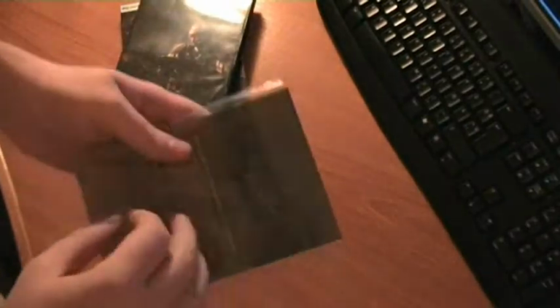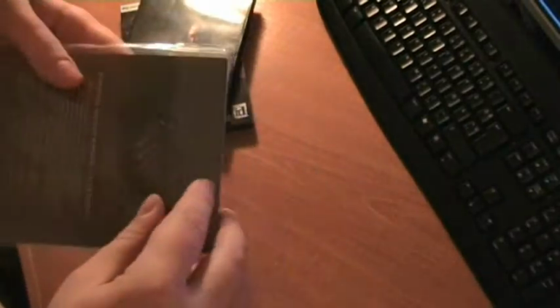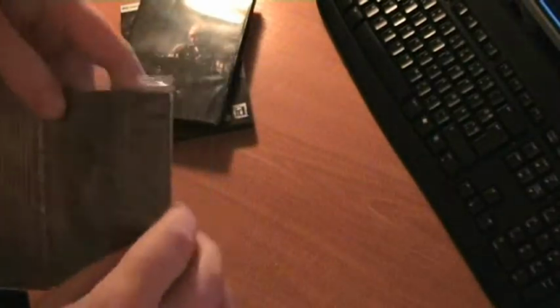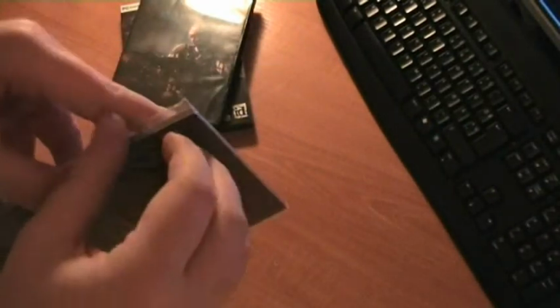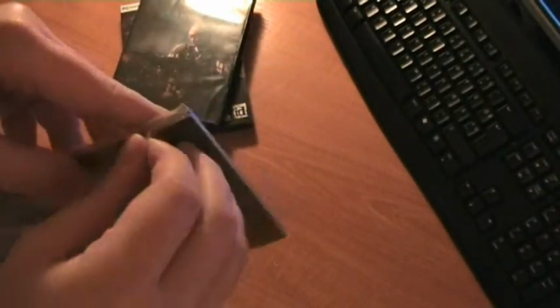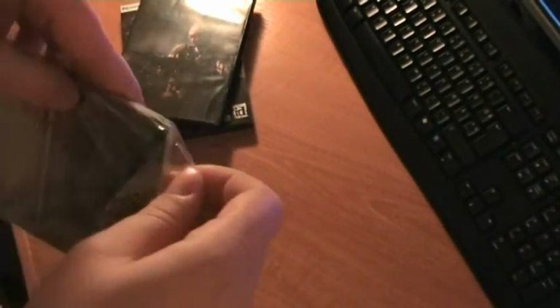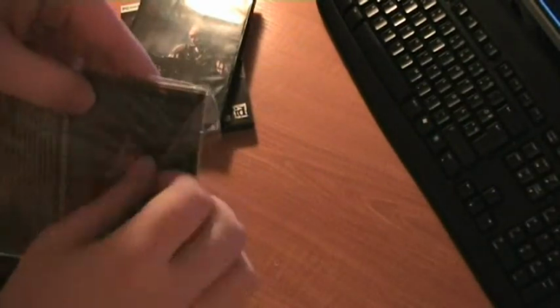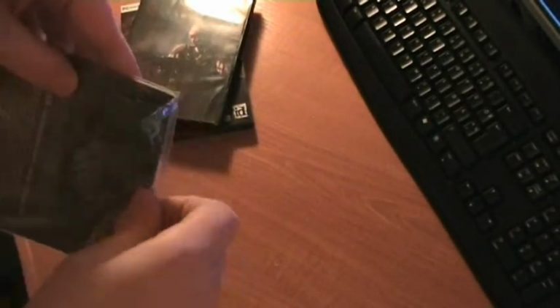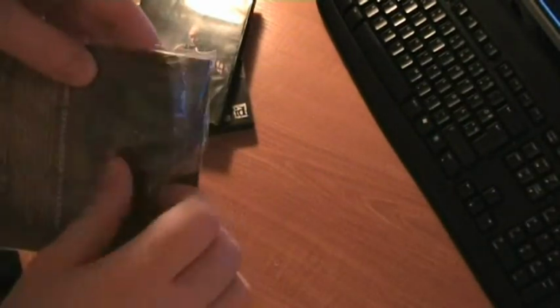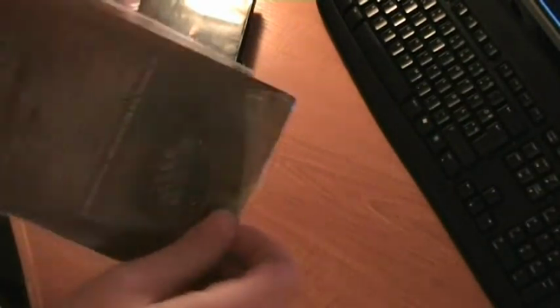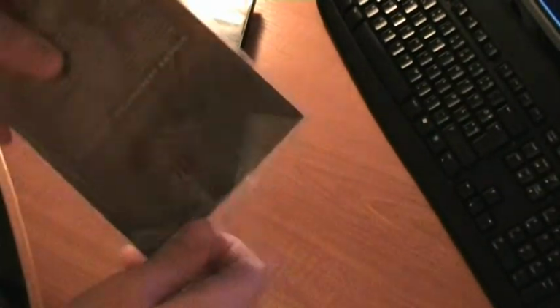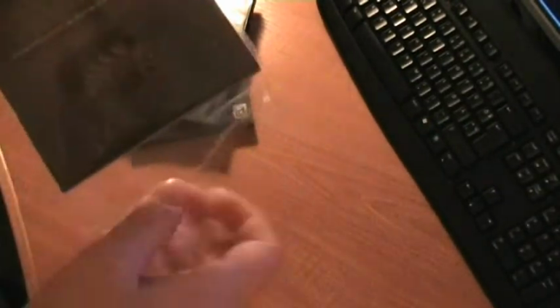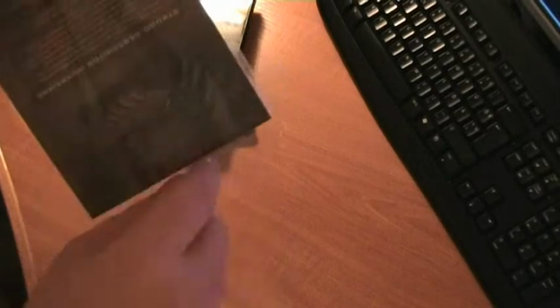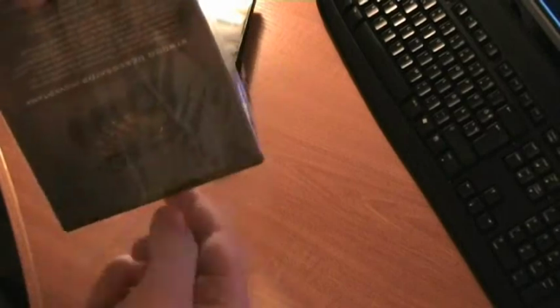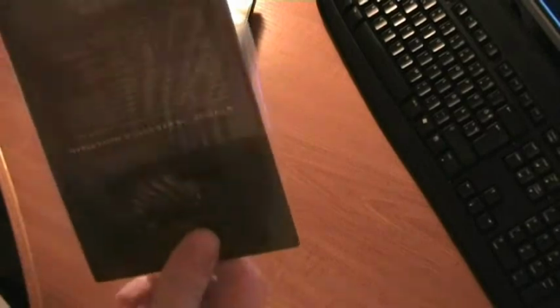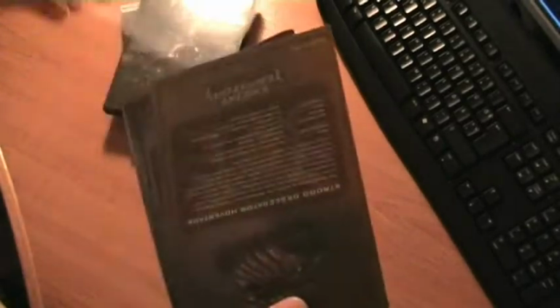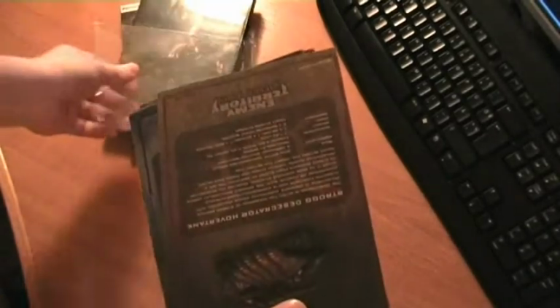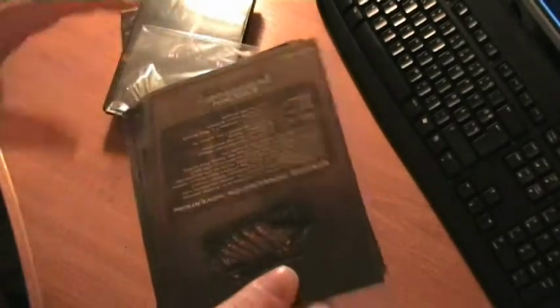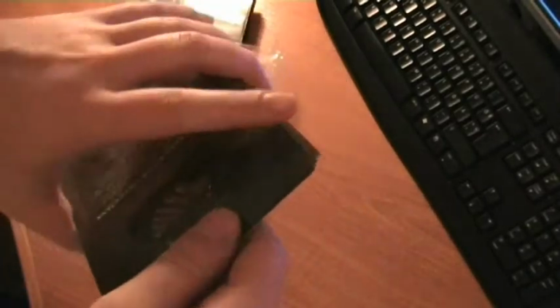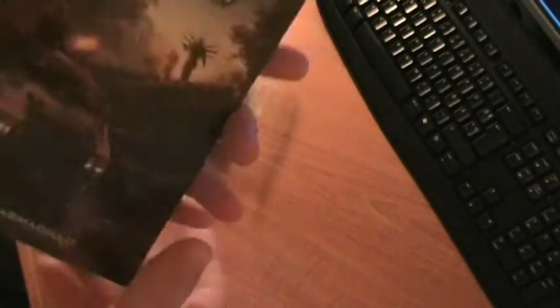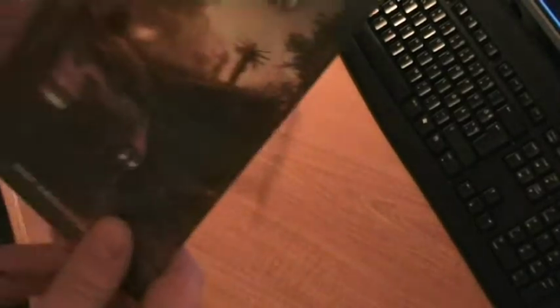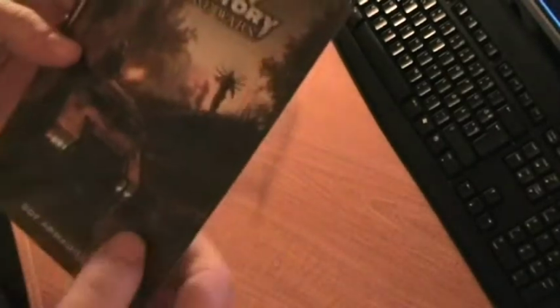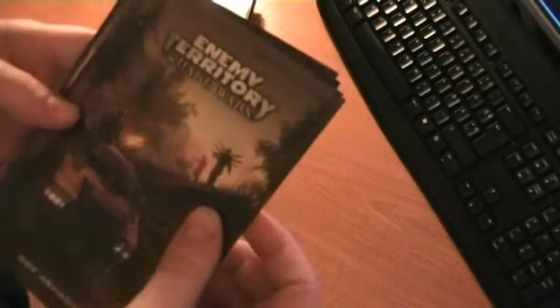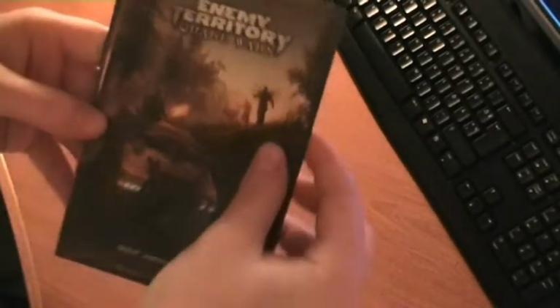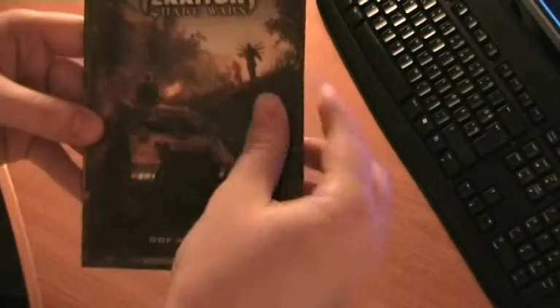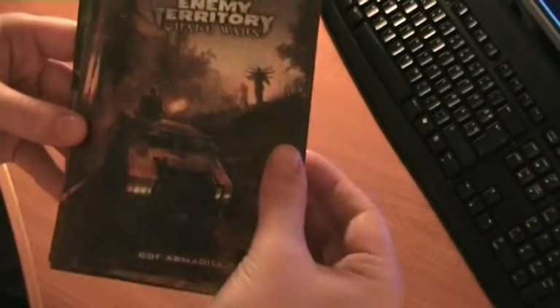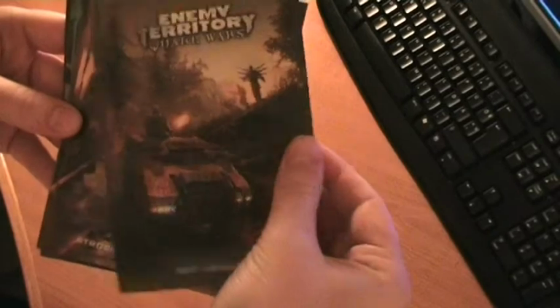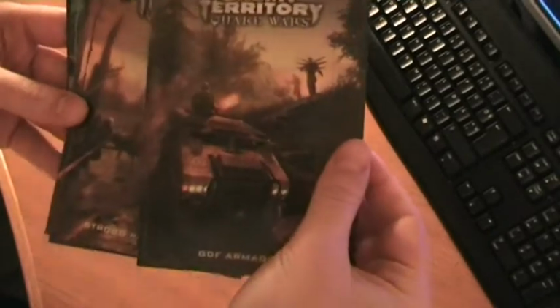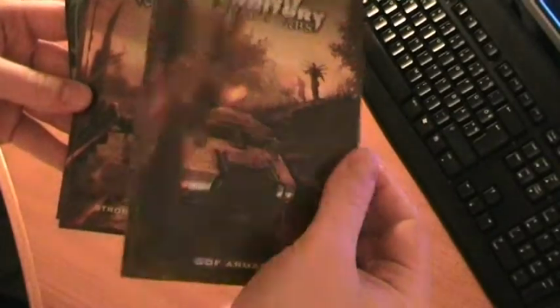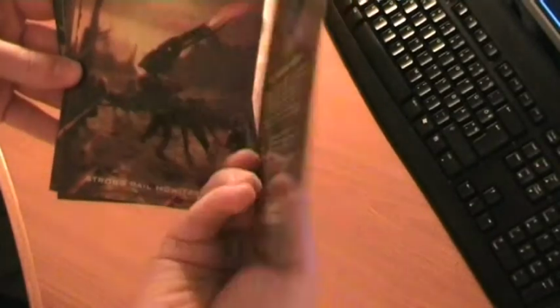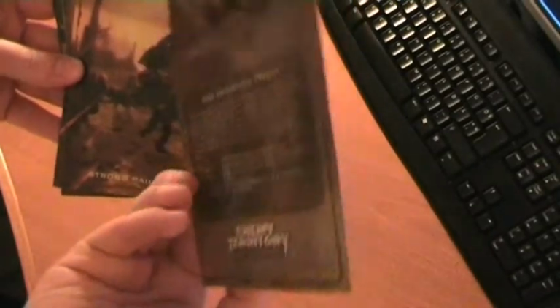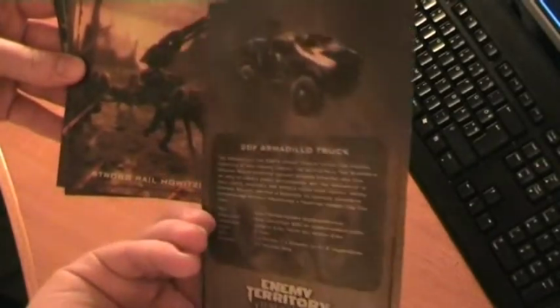The art is actually pretty neat. It has all the units from the game and describes them in great detail. Also, the art is quite beautiful.